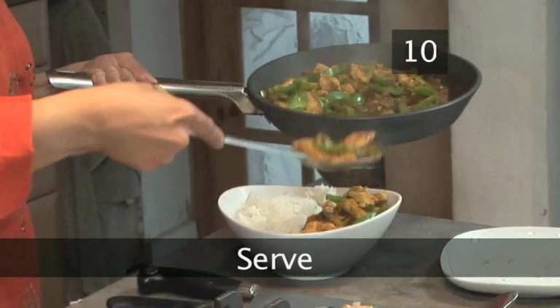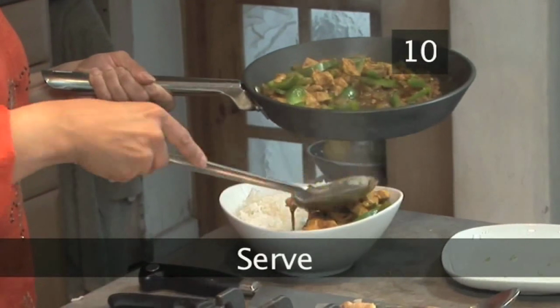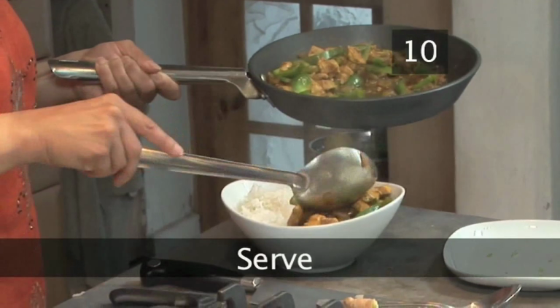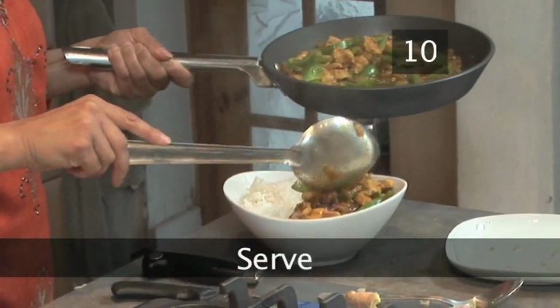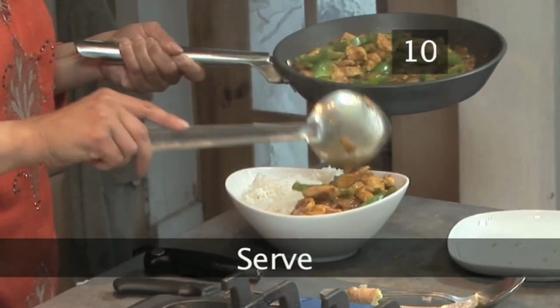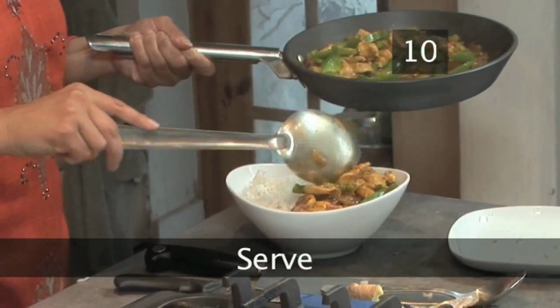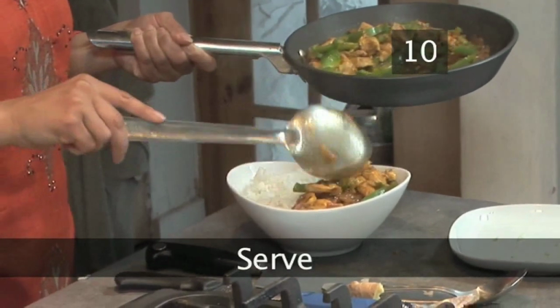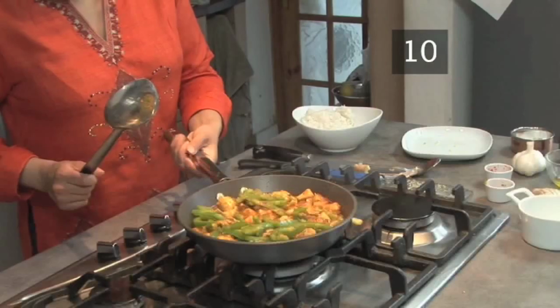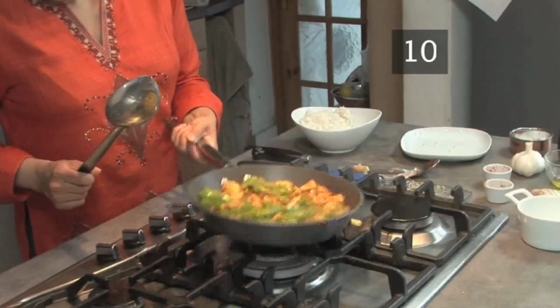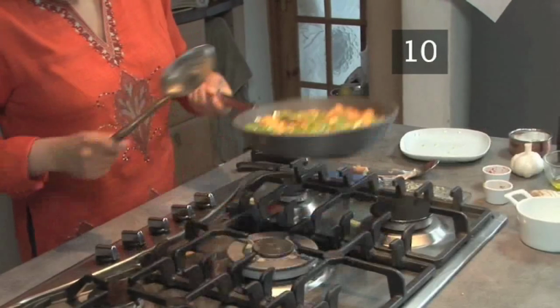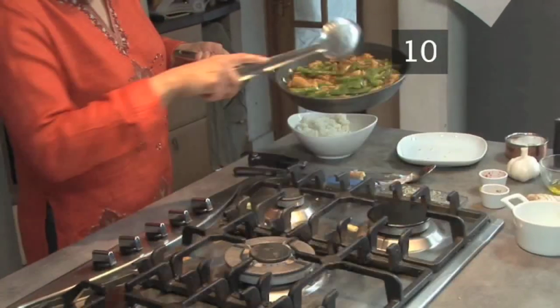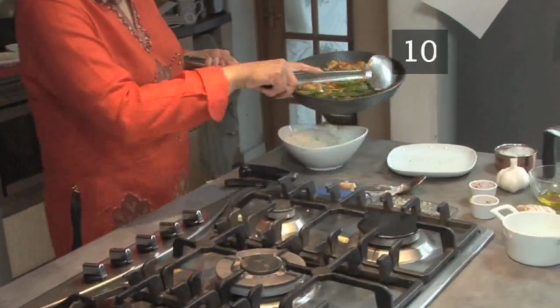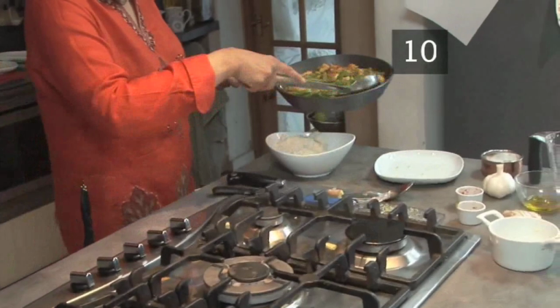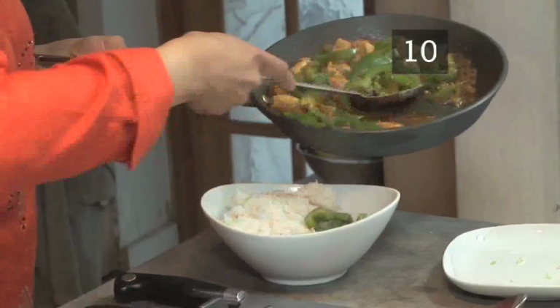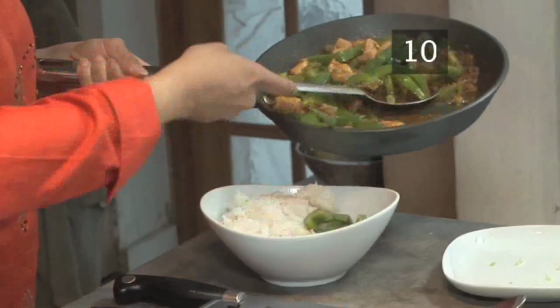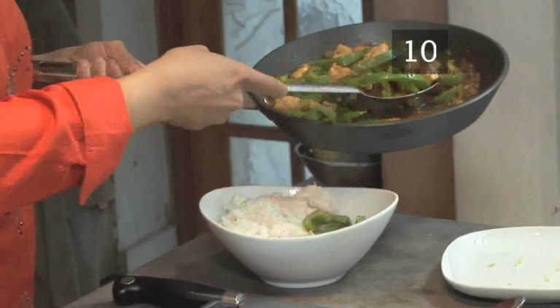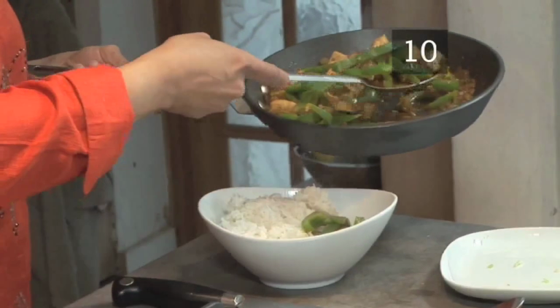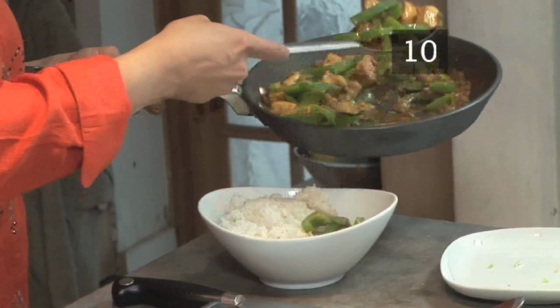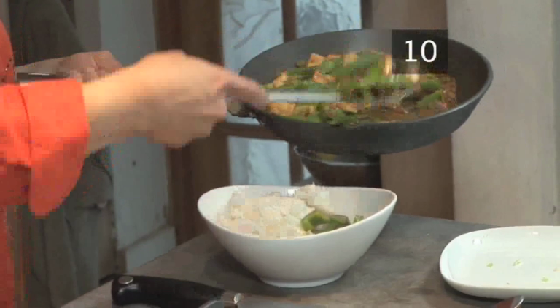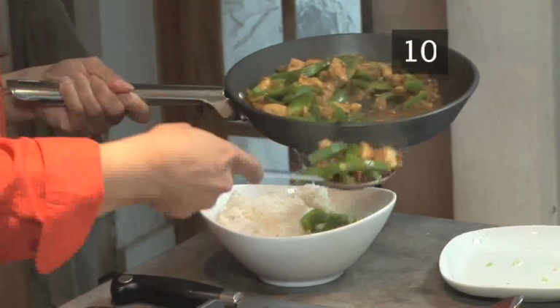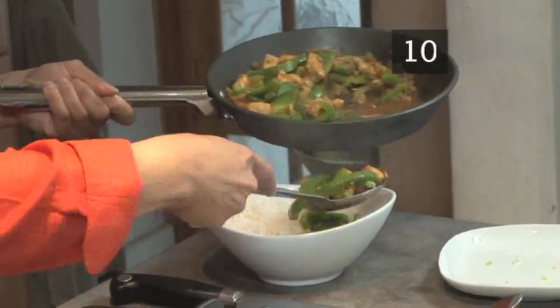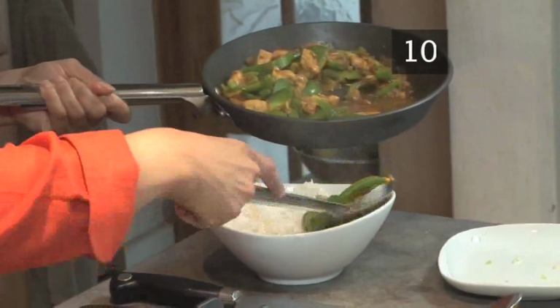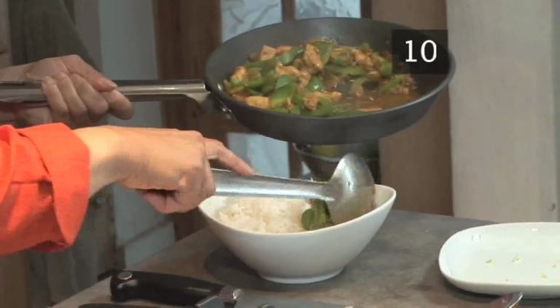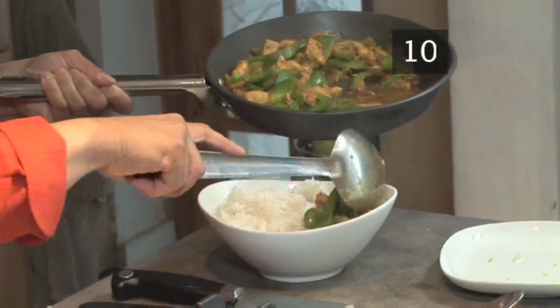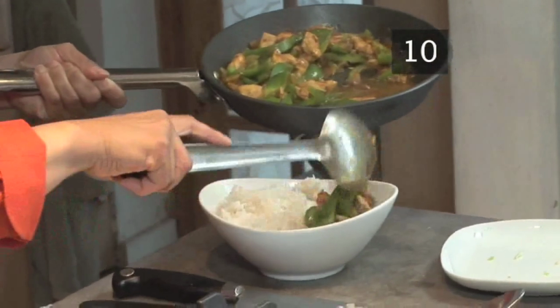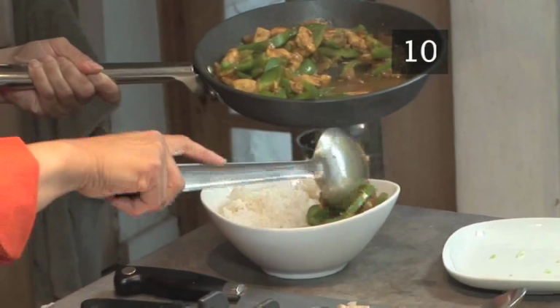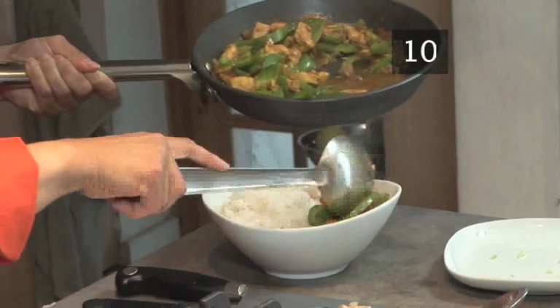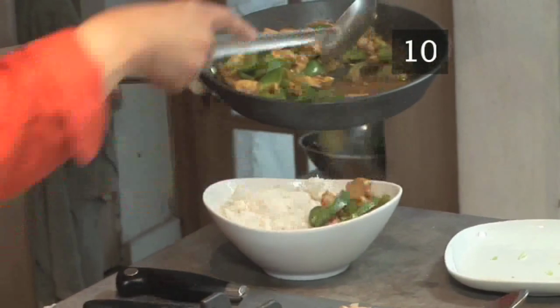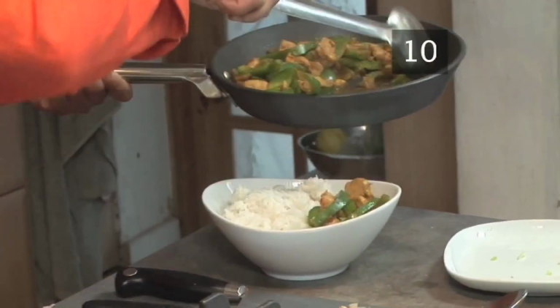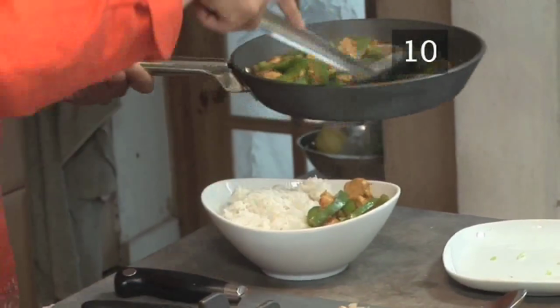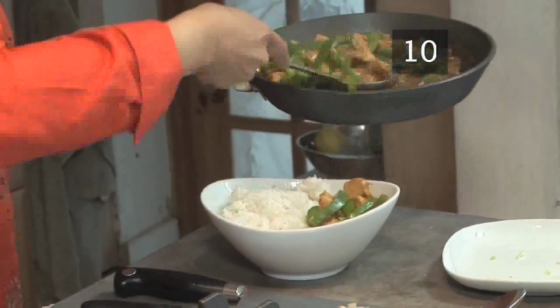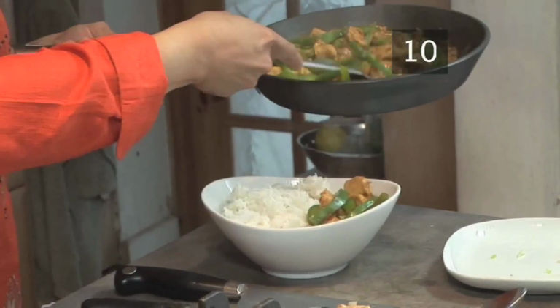Step ten: serve. This dish is fantastic served either with basmati rice or with hot naan. To make your own naan, watch Videojug's how to make naan bread.